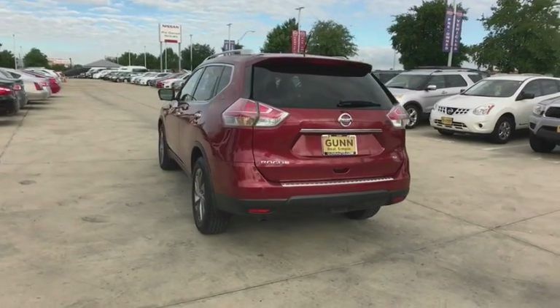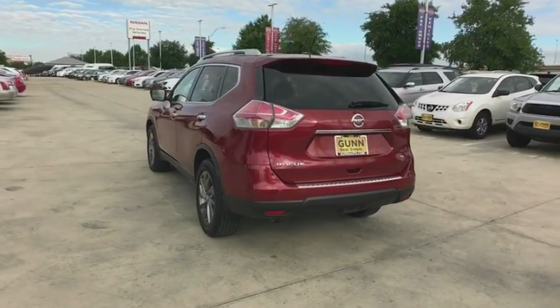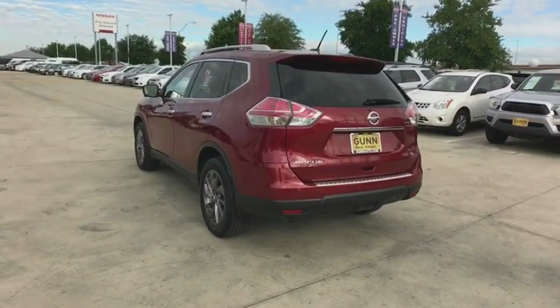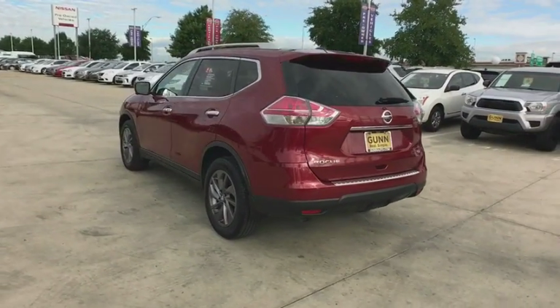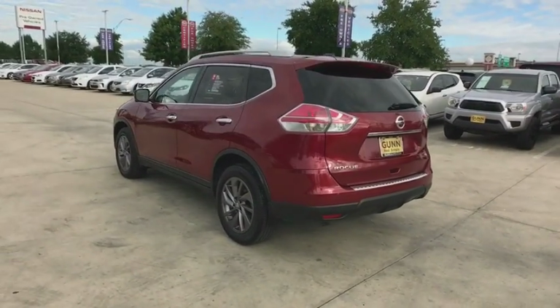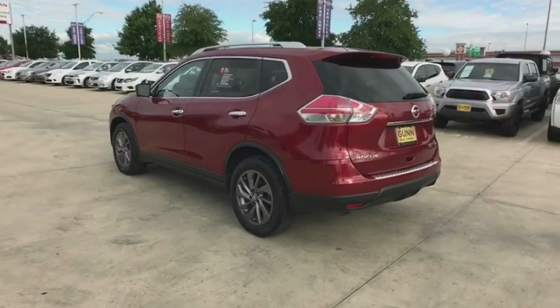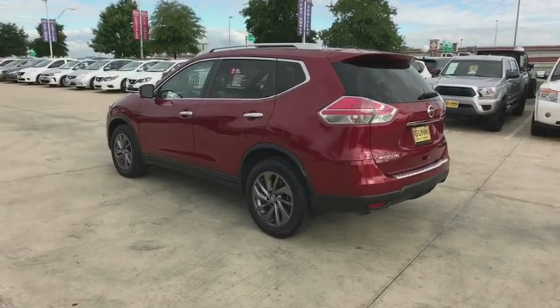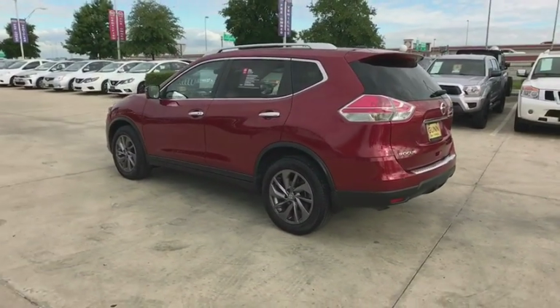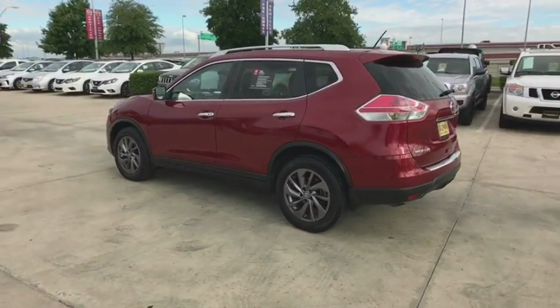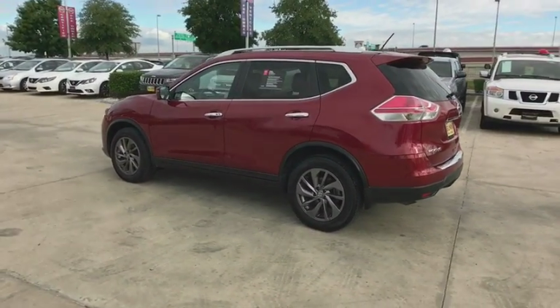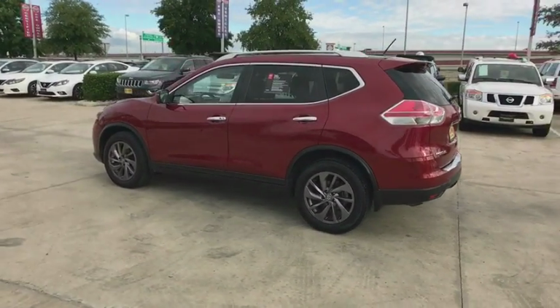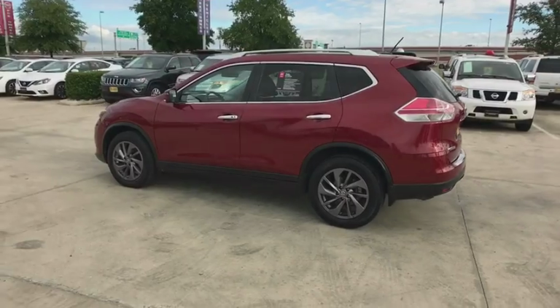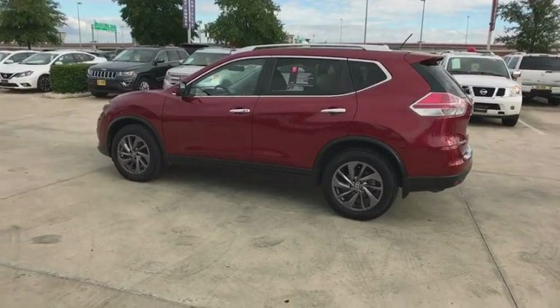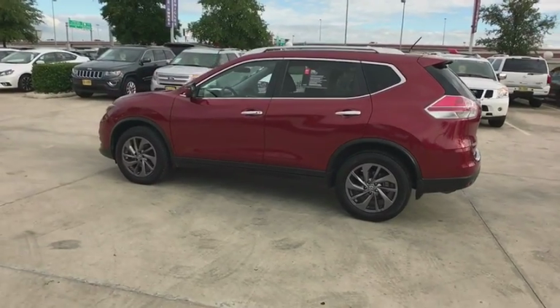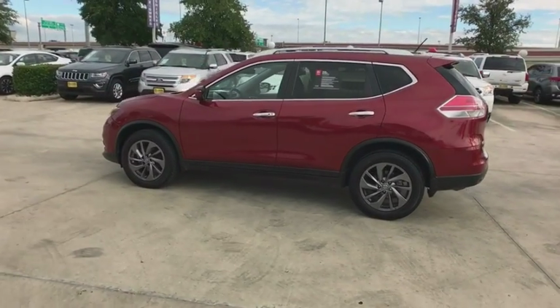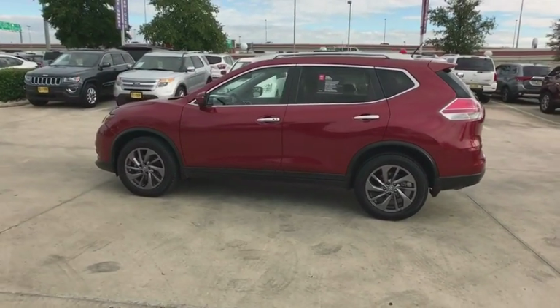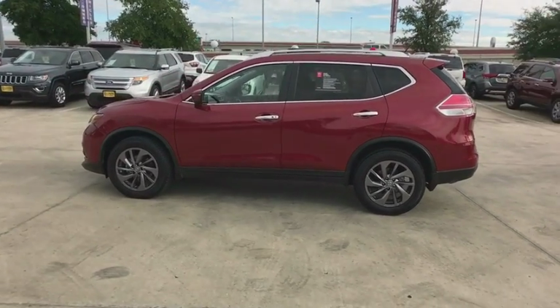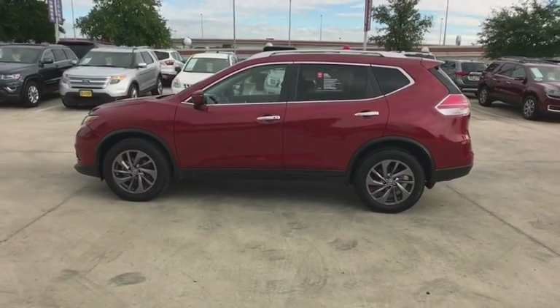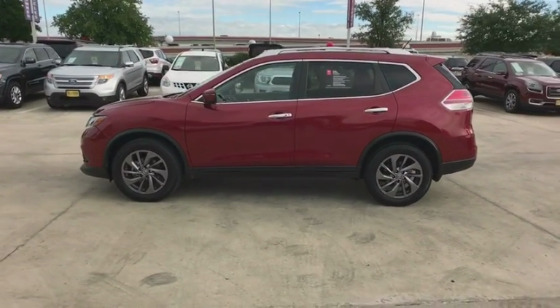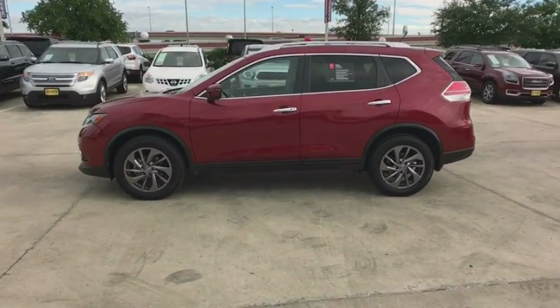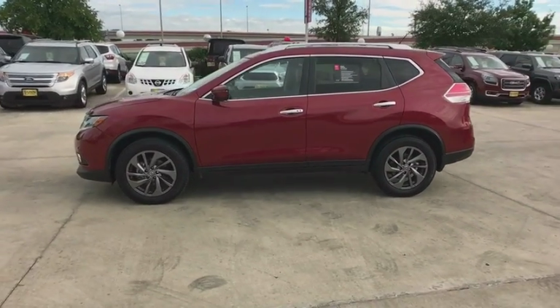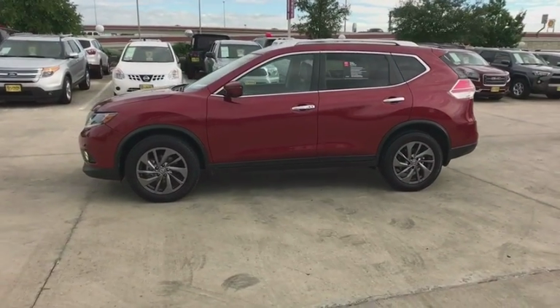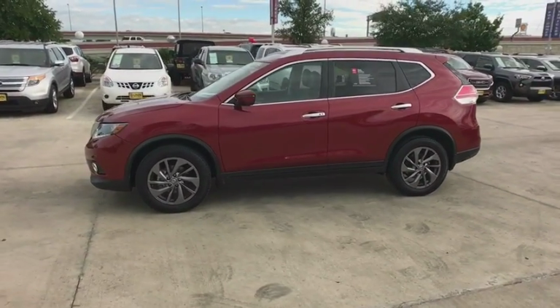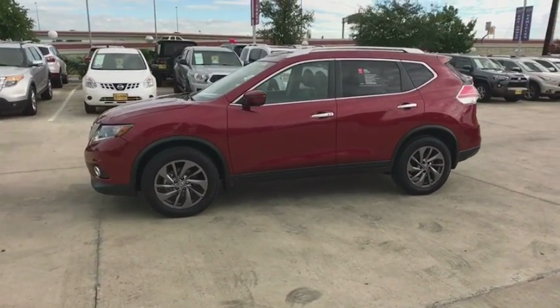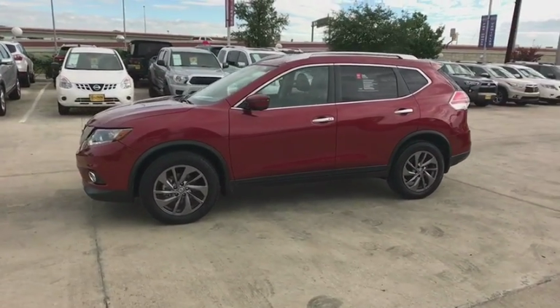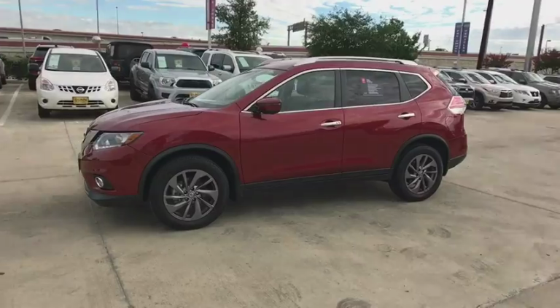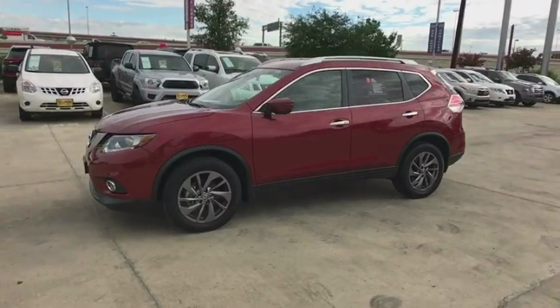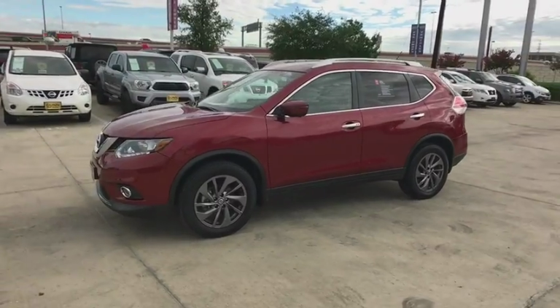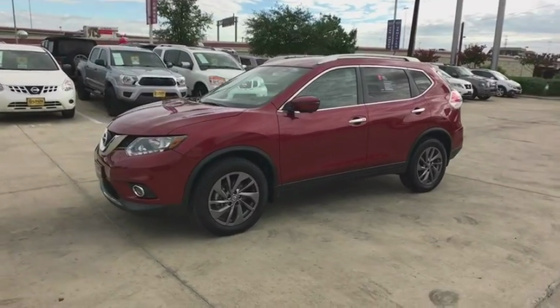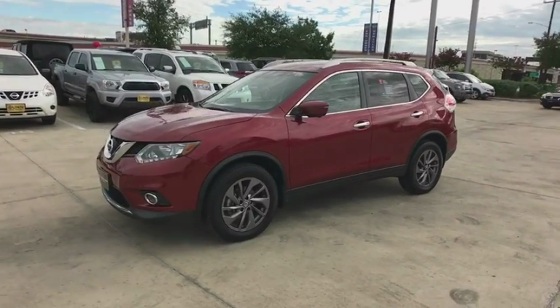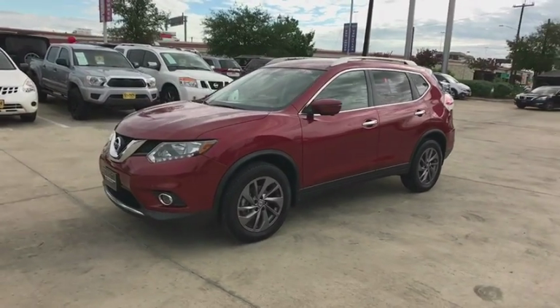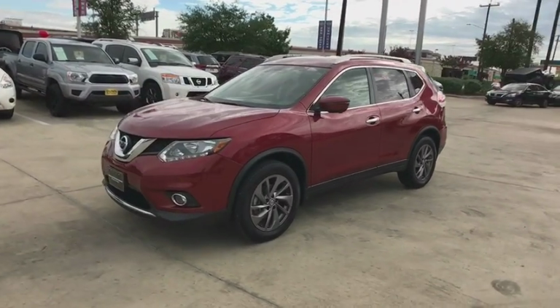This vehicle has less than 25,000 miles. Here are some of this vehicle's great options: traction control, power liftgate, keyless entry, navigation system, anti-lock braking system.